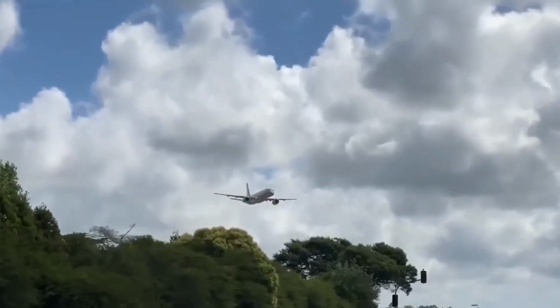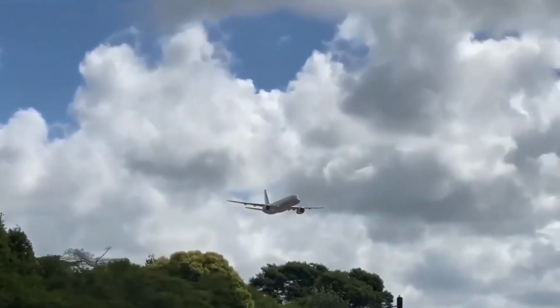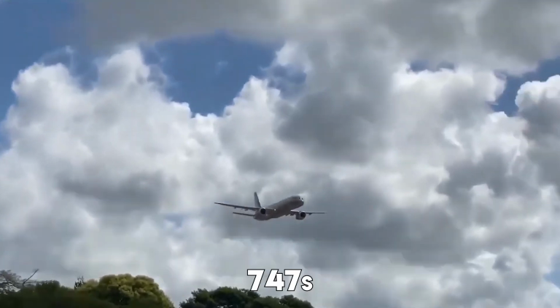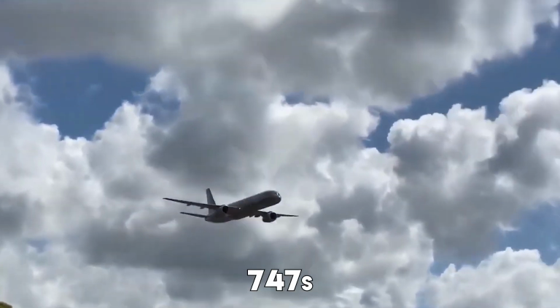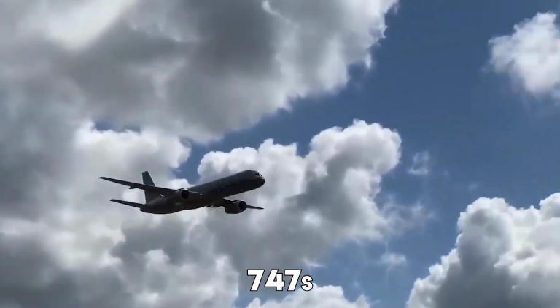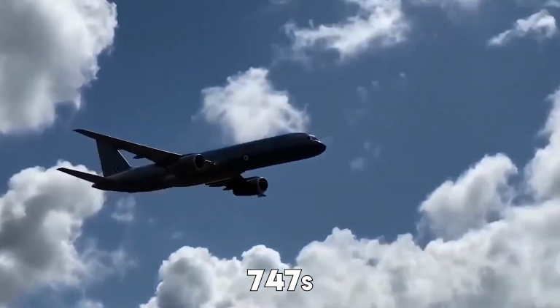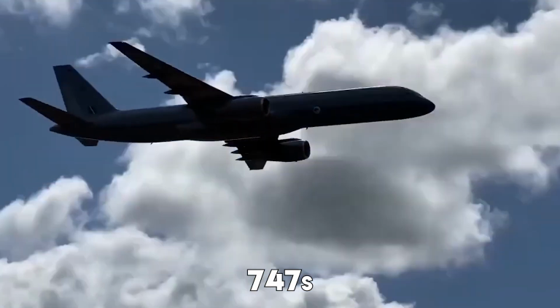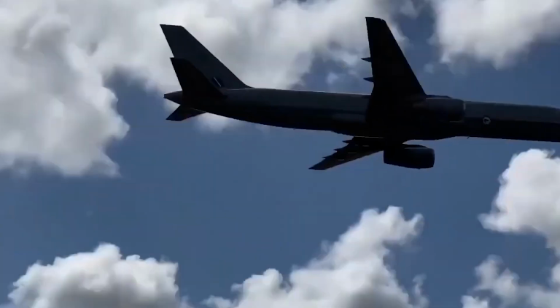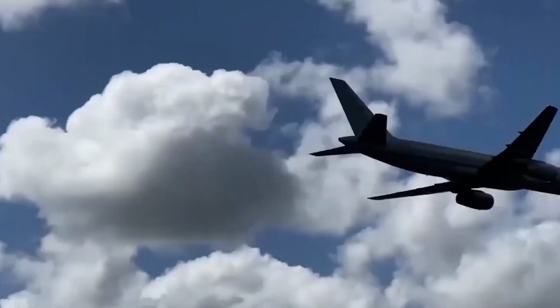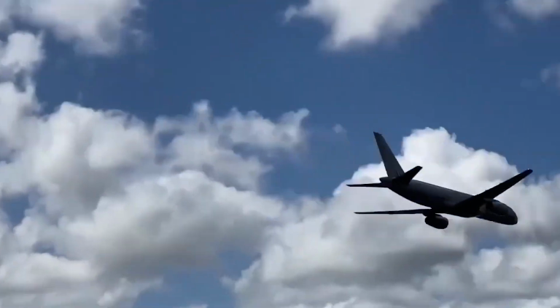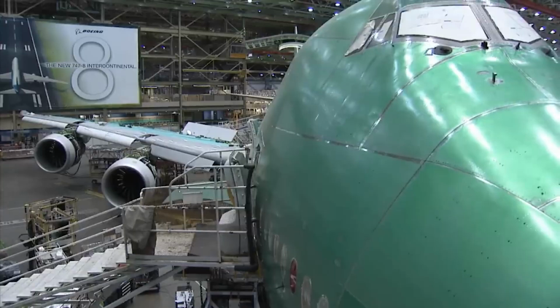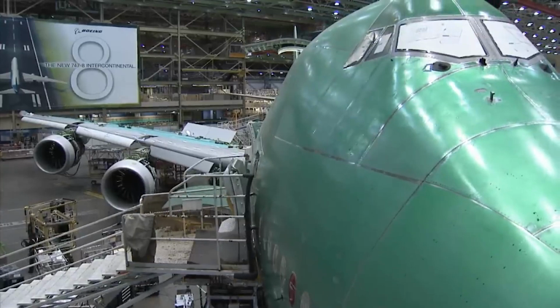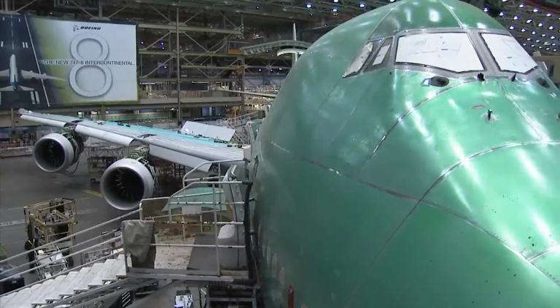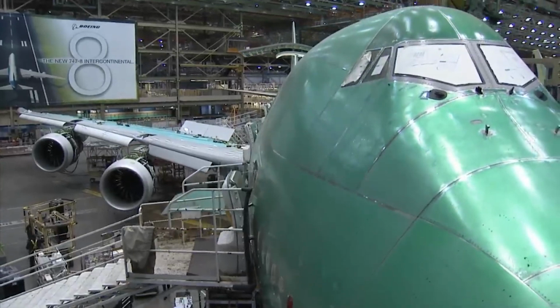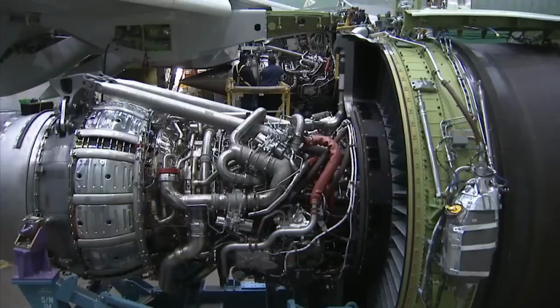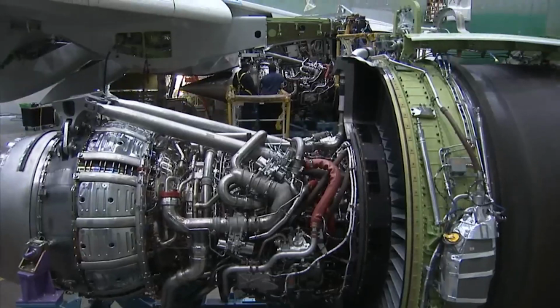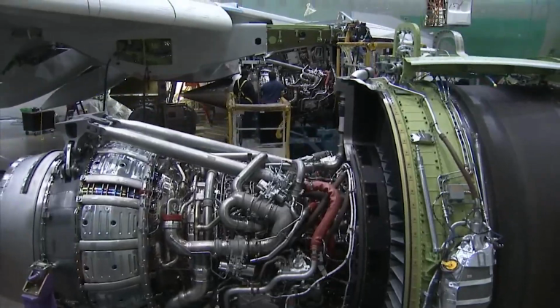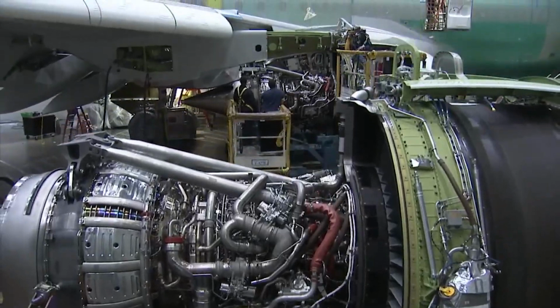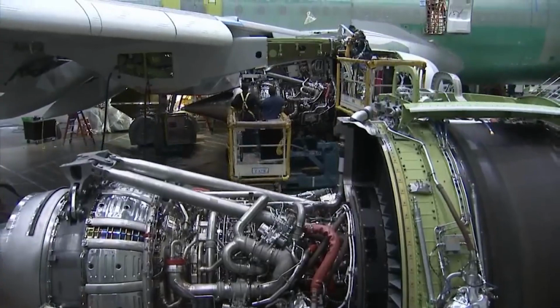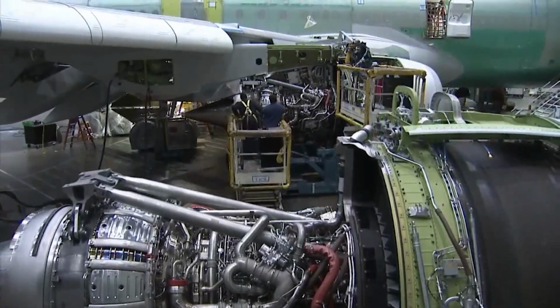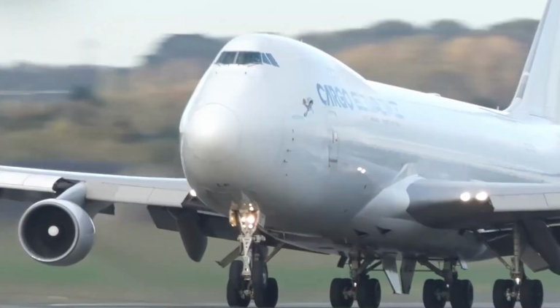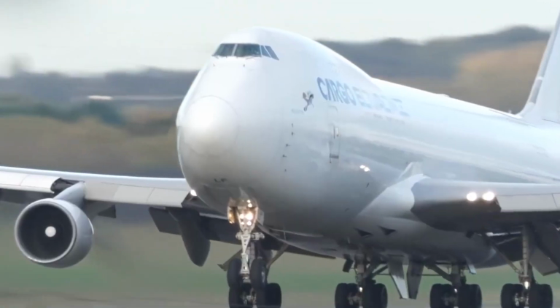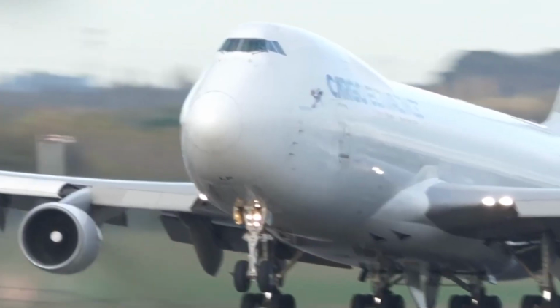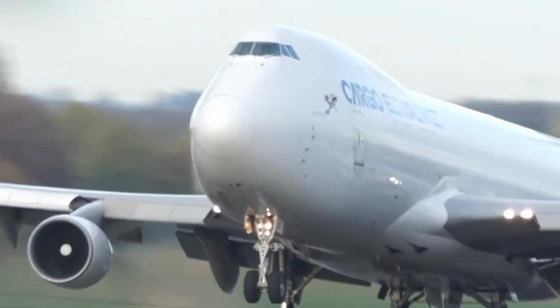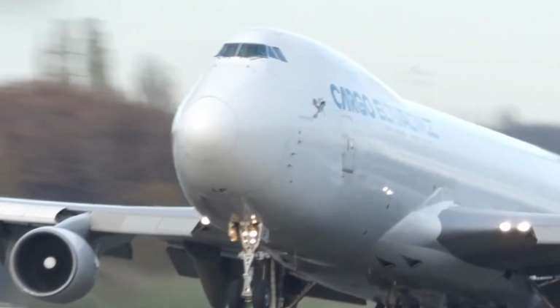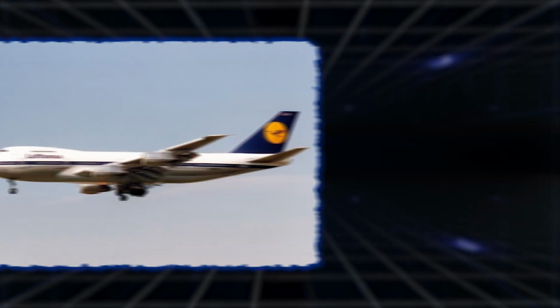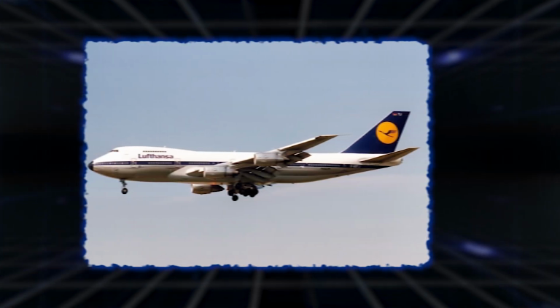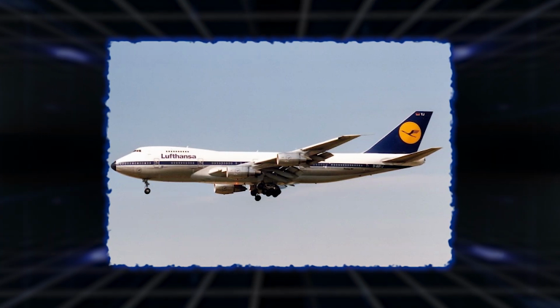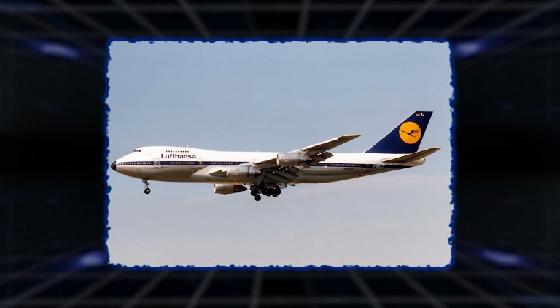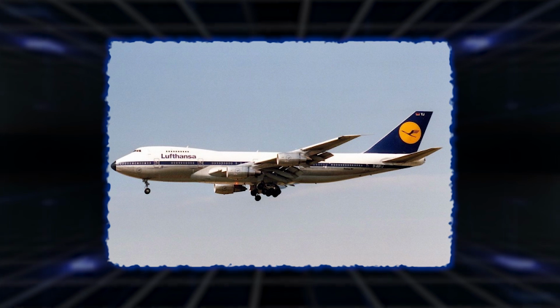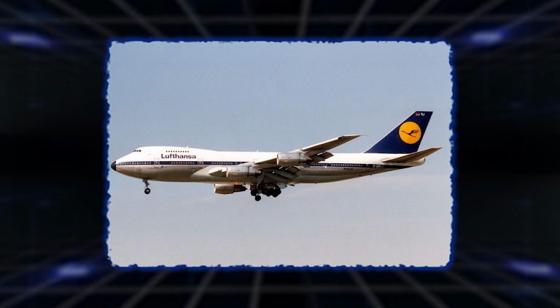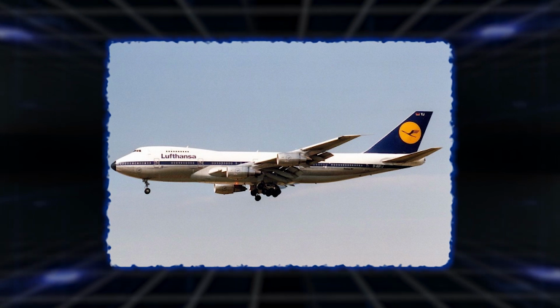In fact, many 747s that started as passenger jets have been converted into freighters because their design is just too good to waste. Airlines and cargo operators saw the value in repurposing them instead of retiring them.